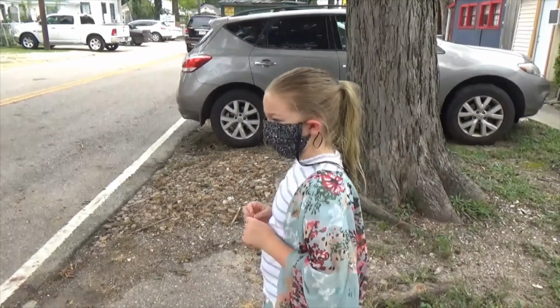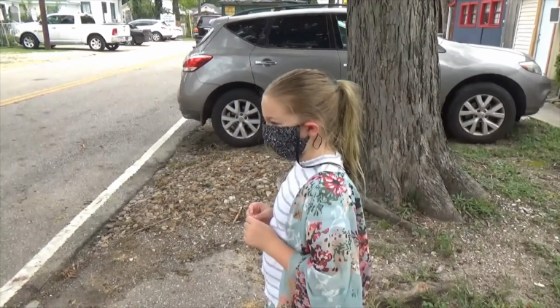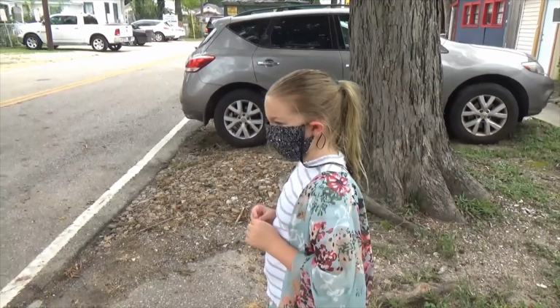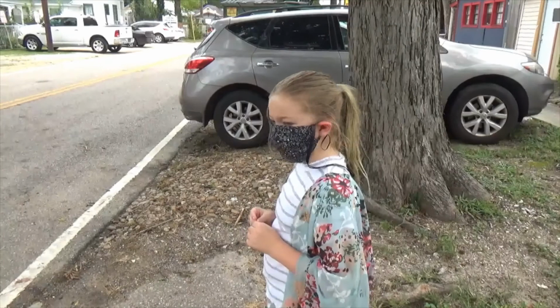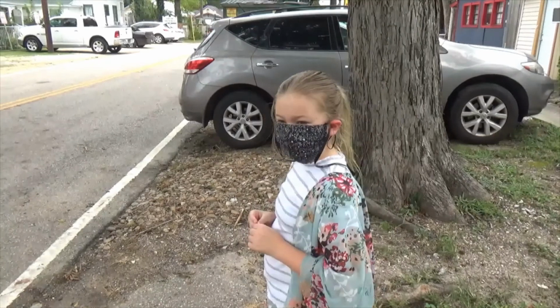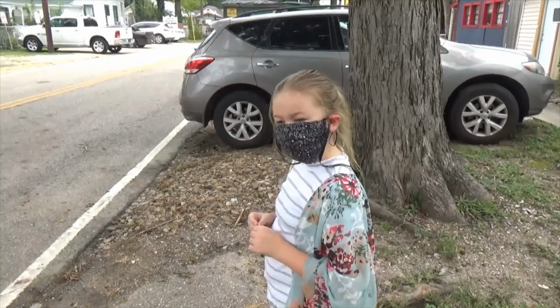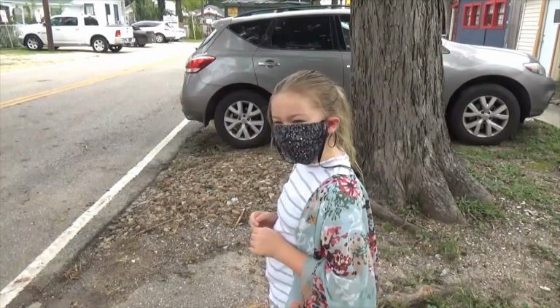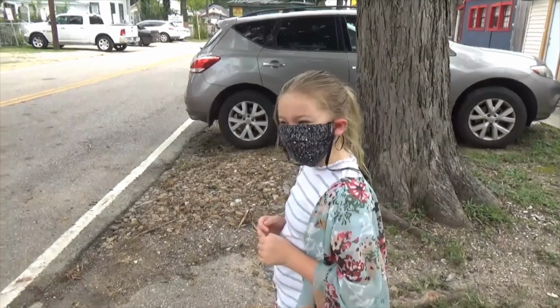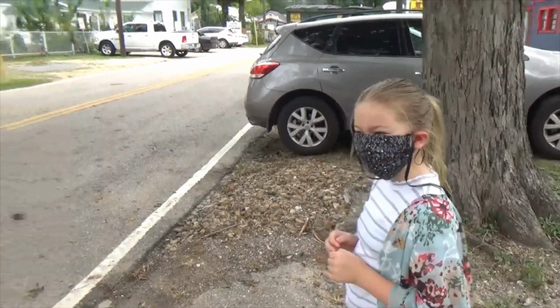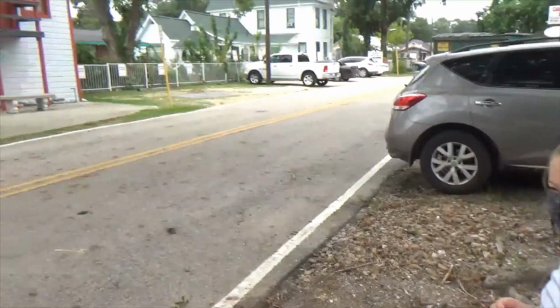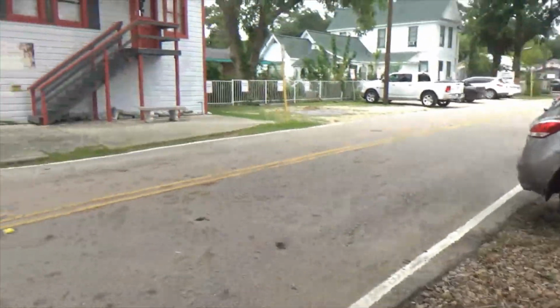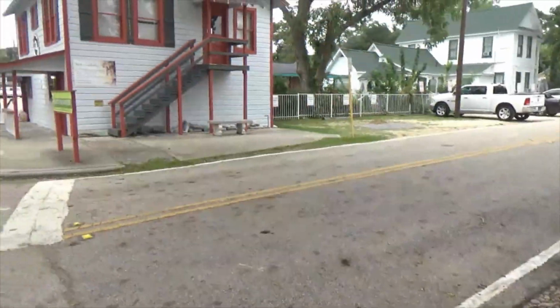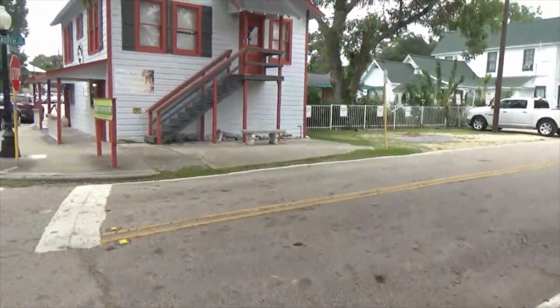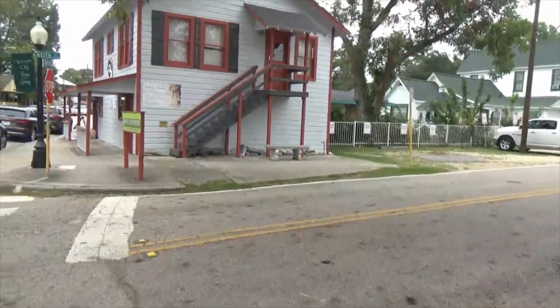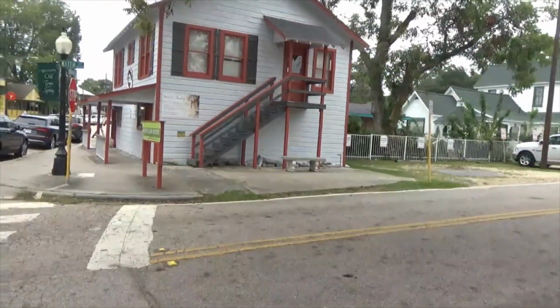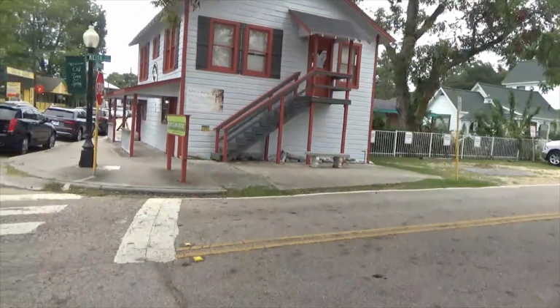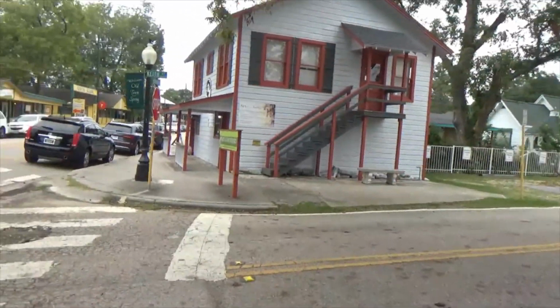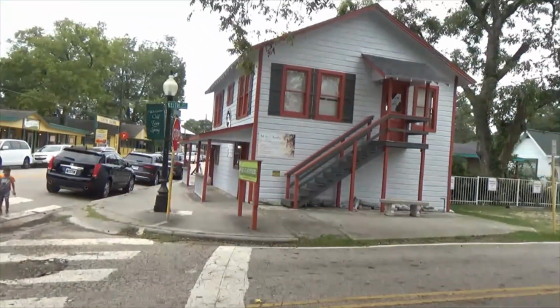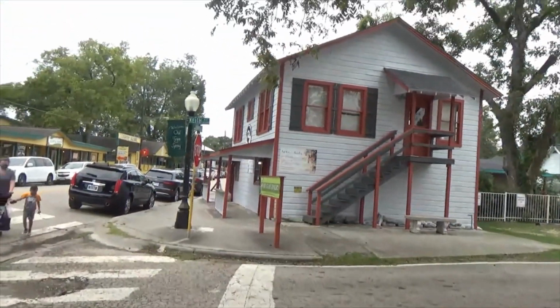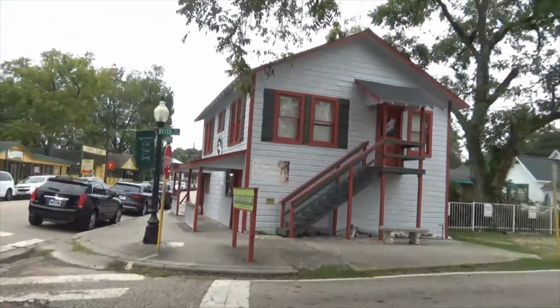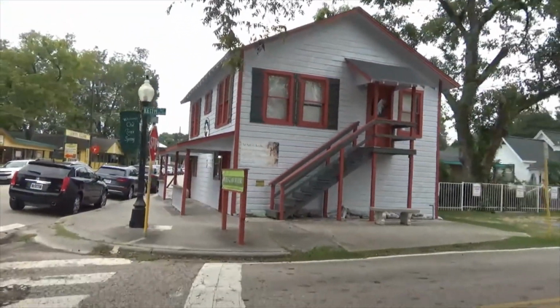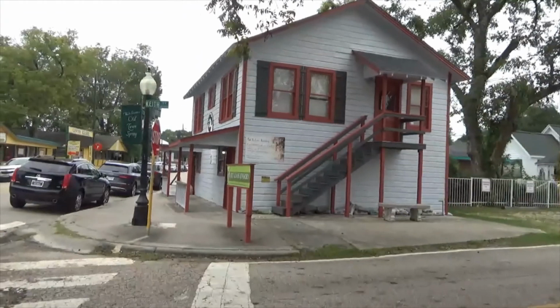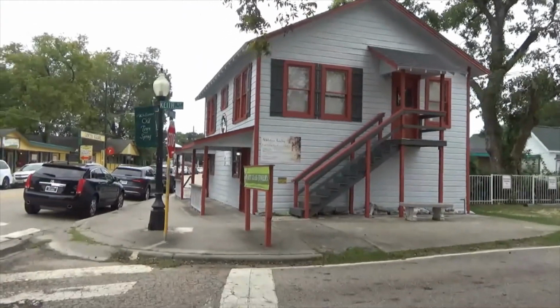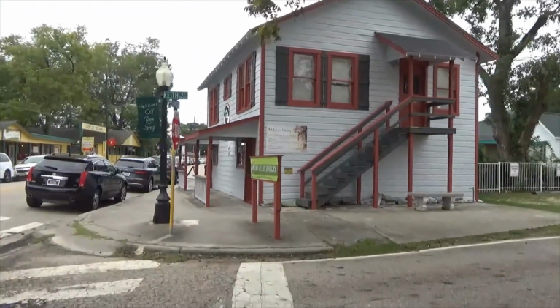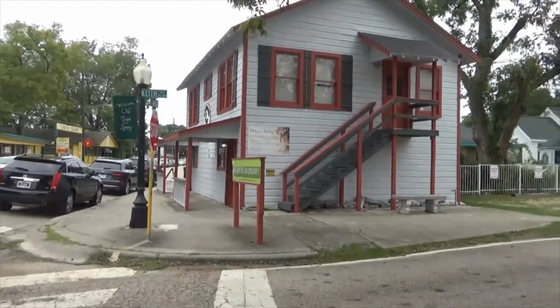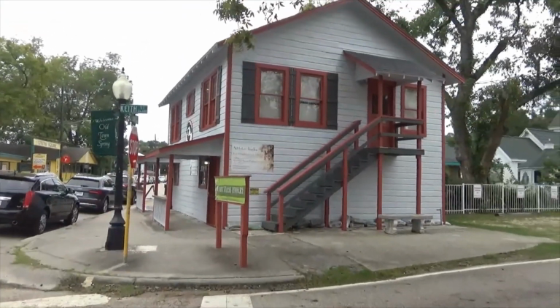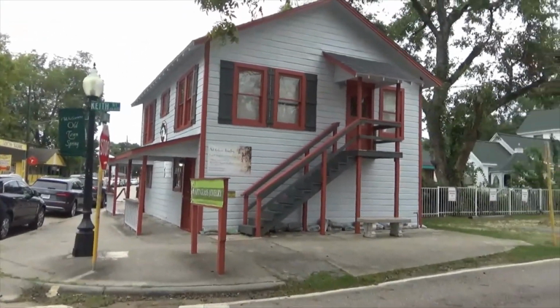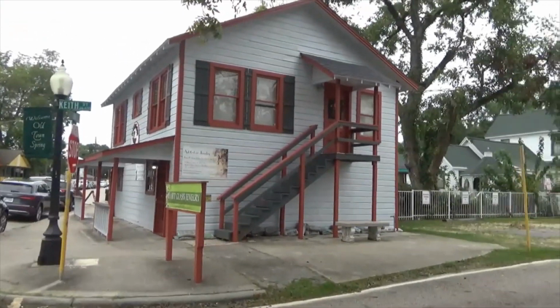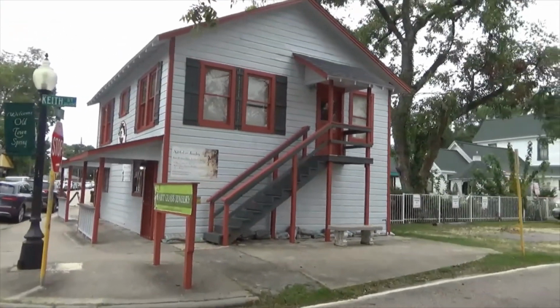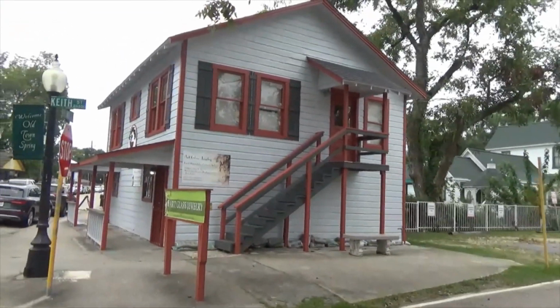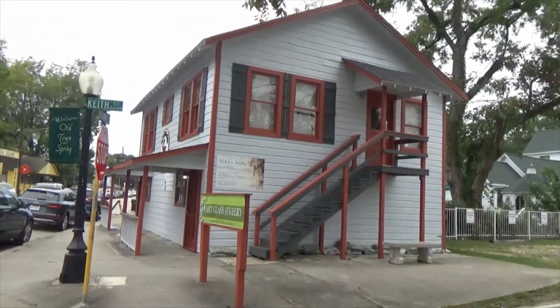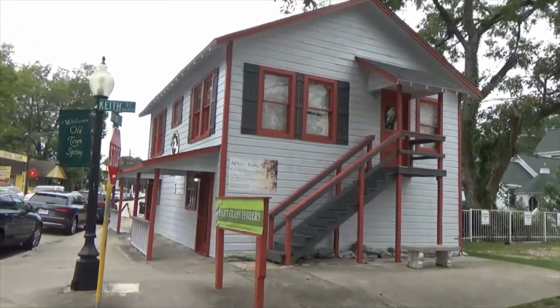Would you like to try the ghost tour sometime, Ray? Maybe. The family-friendly ghost tours are at 8 o'clock, I think. That'd be kind of cool to check out sometime.